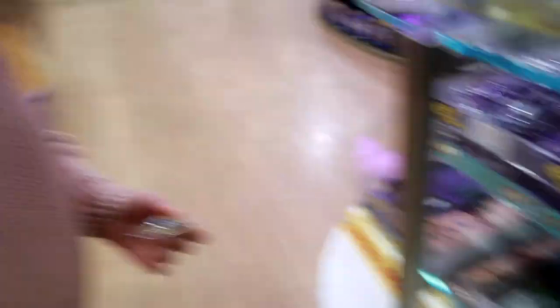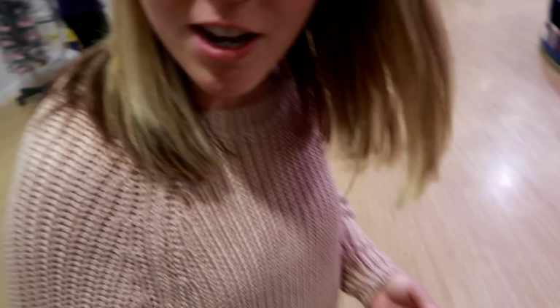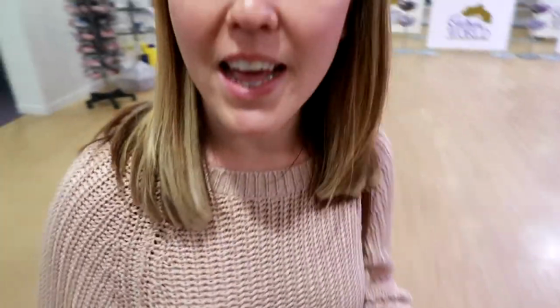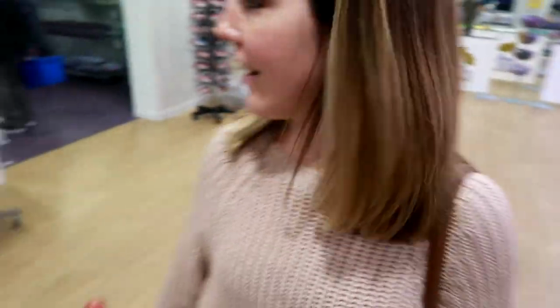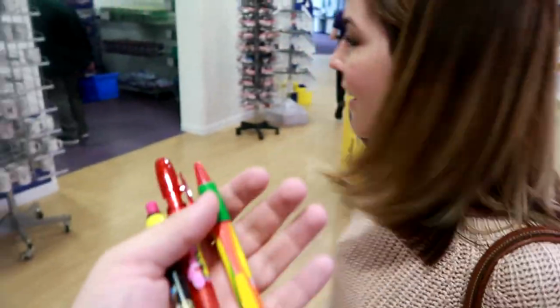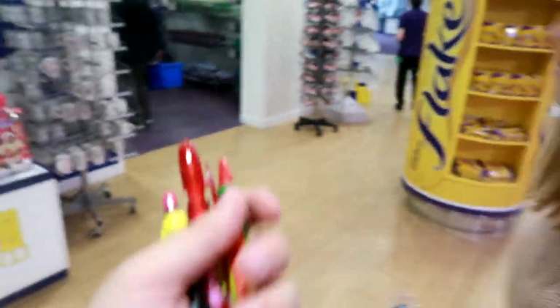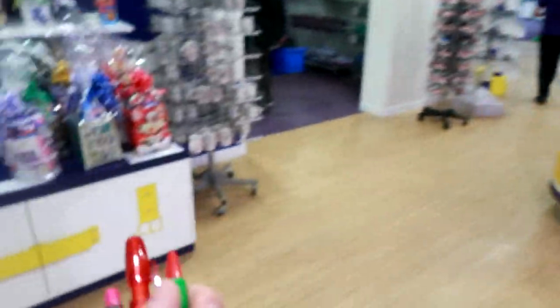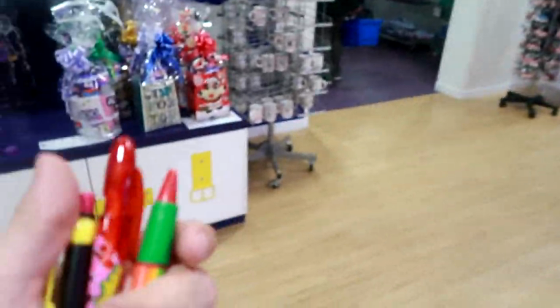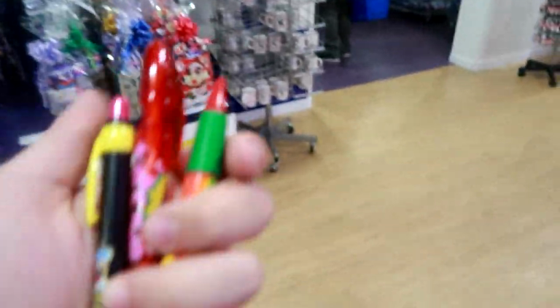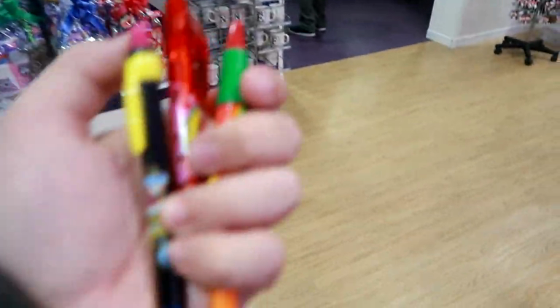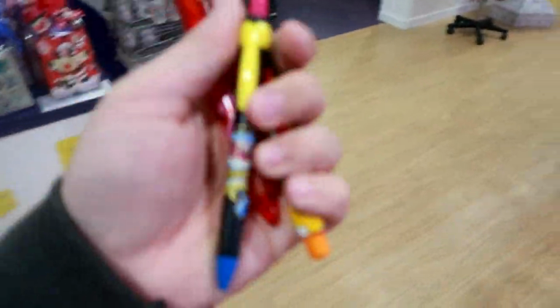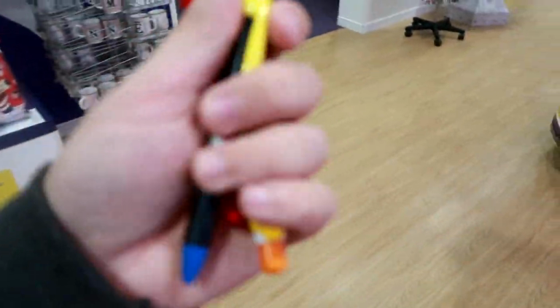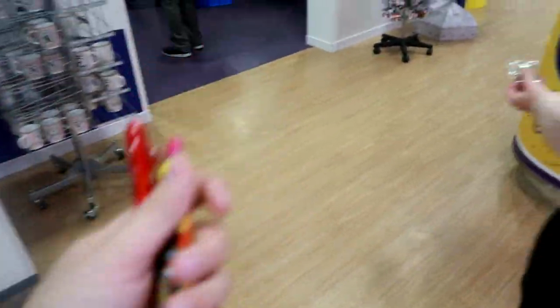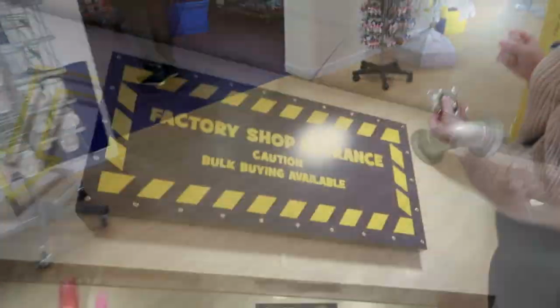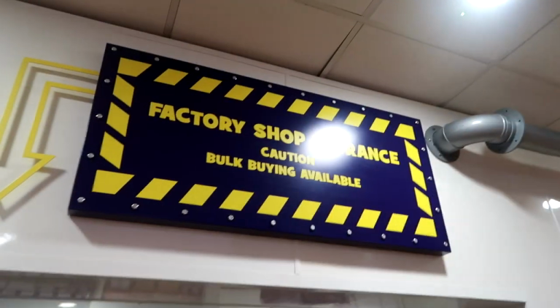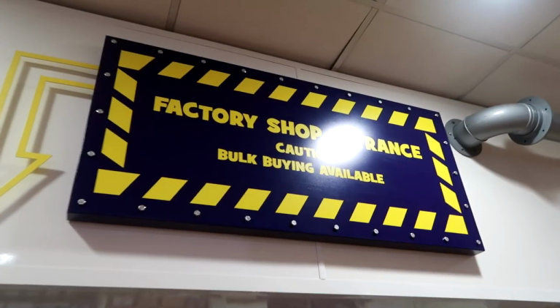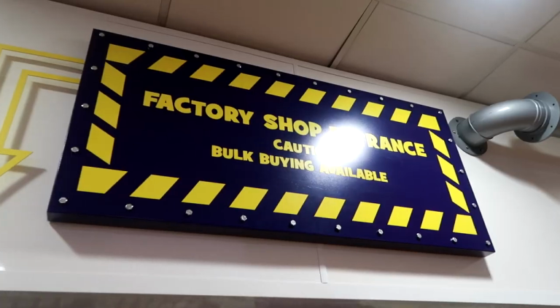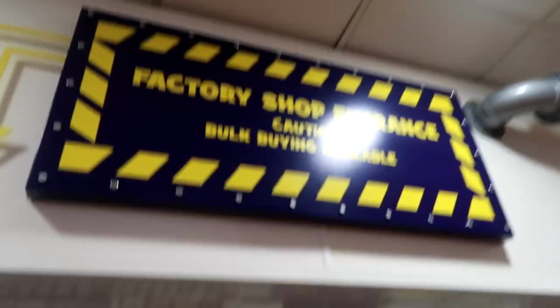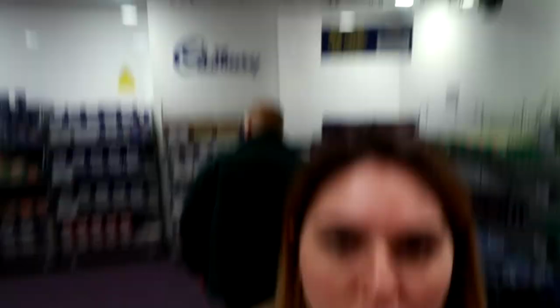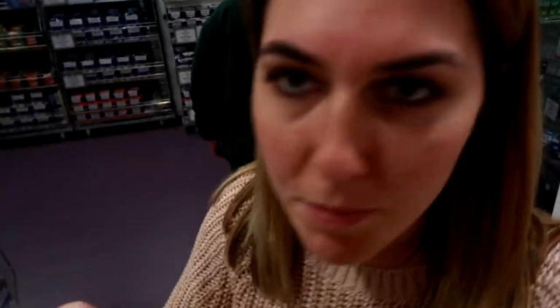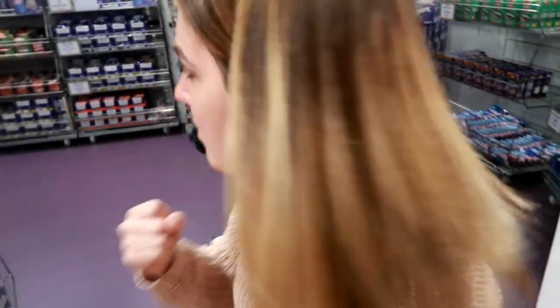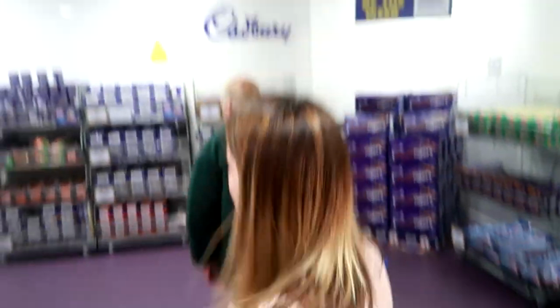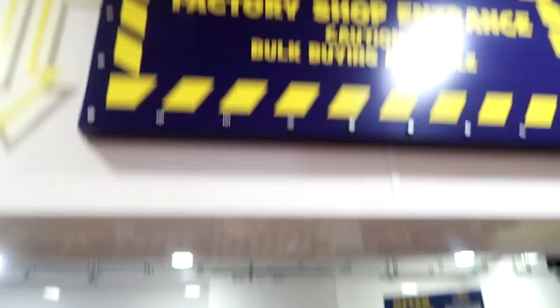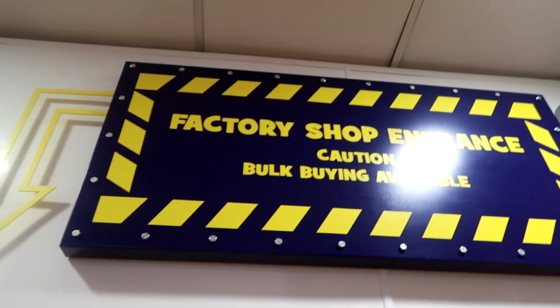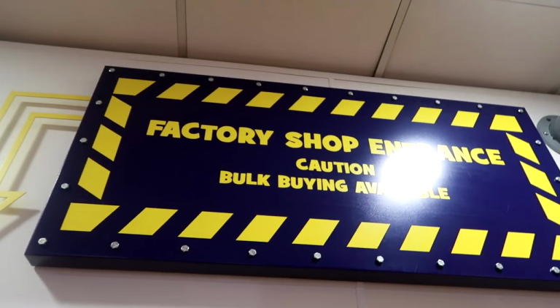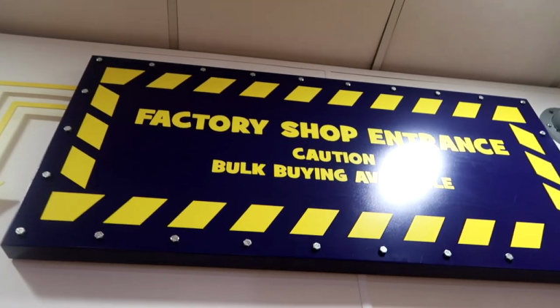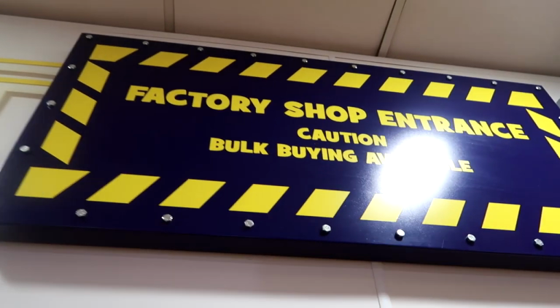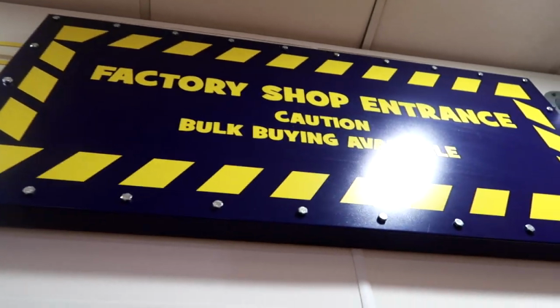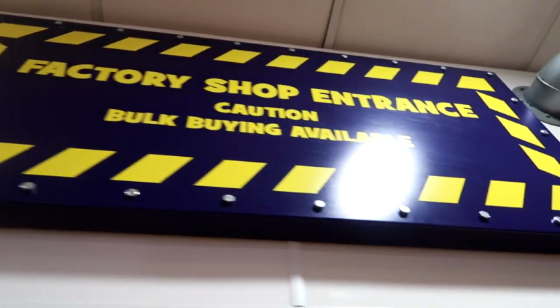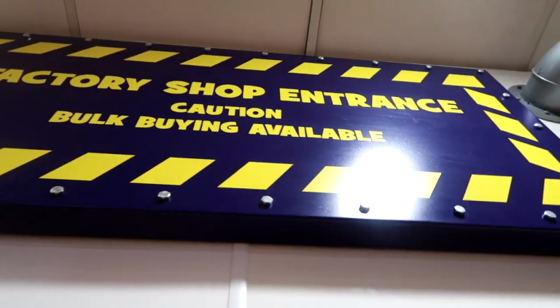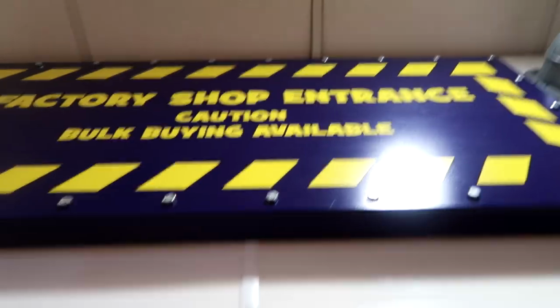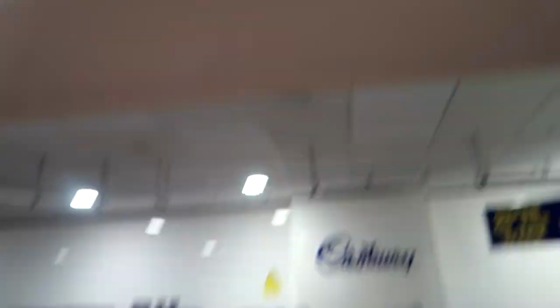How many pens do you get in free? I'm not sure - one. Factory shop - caution, bulk buying available.